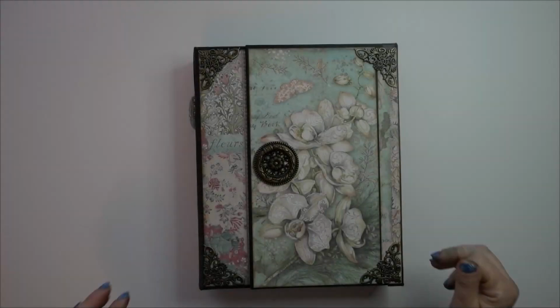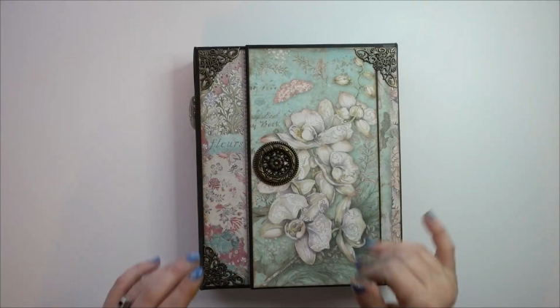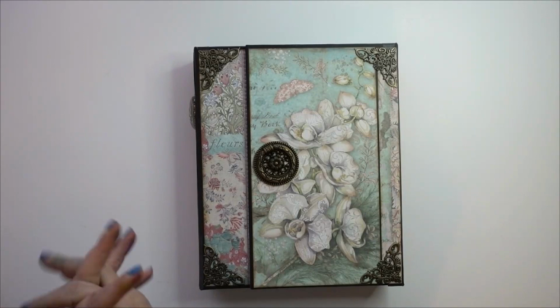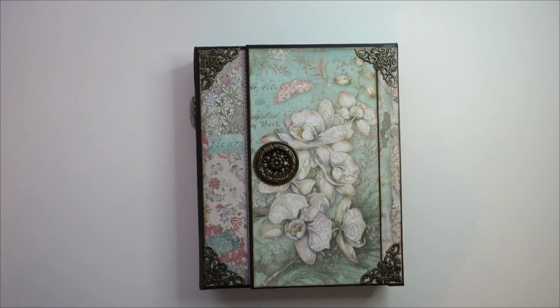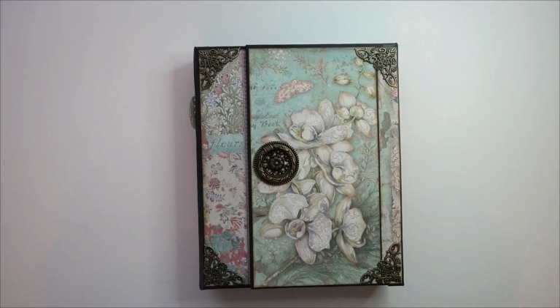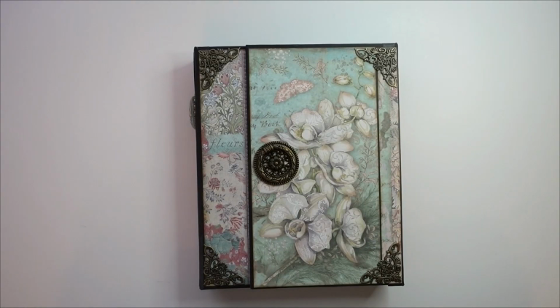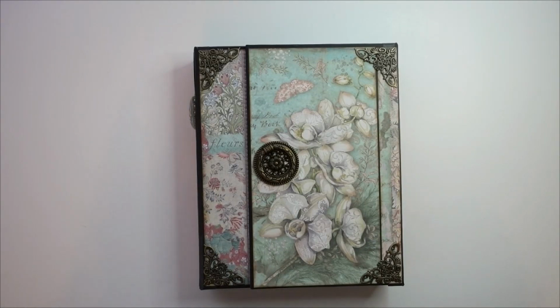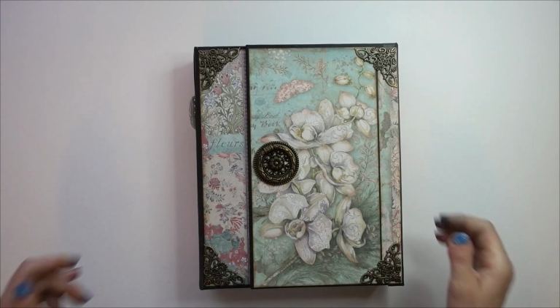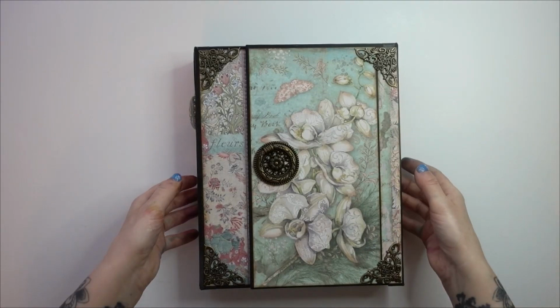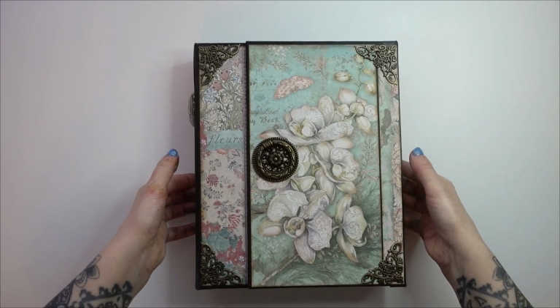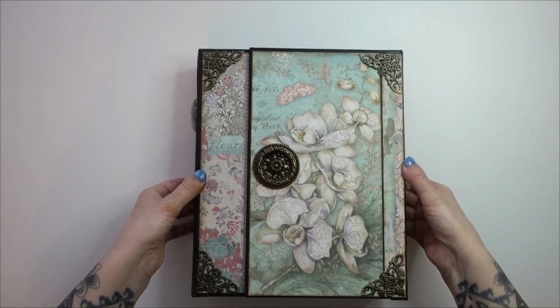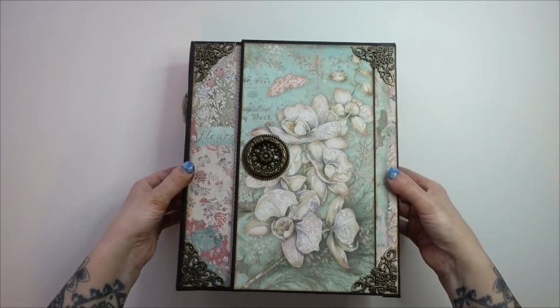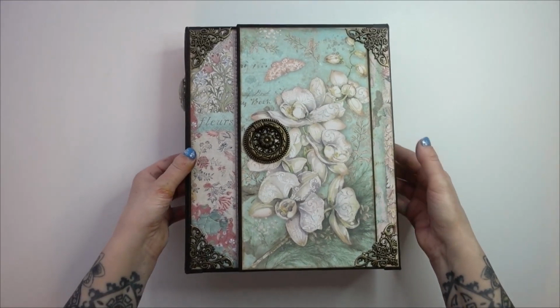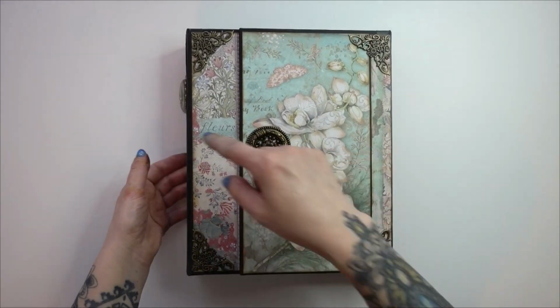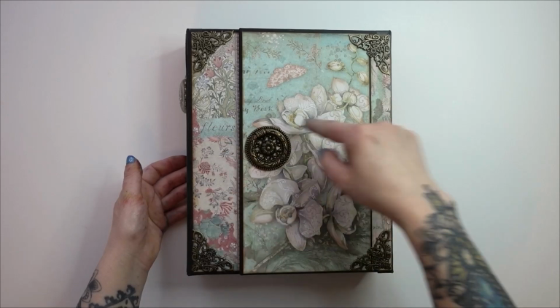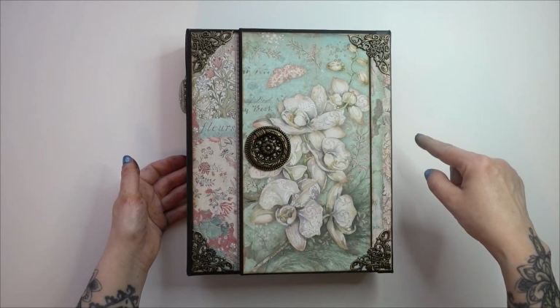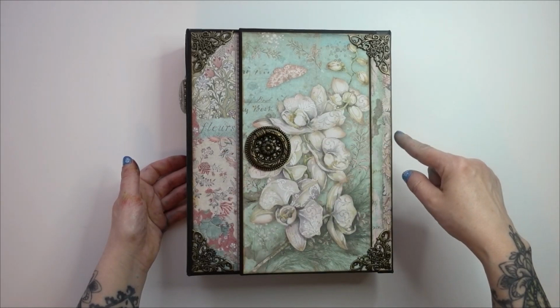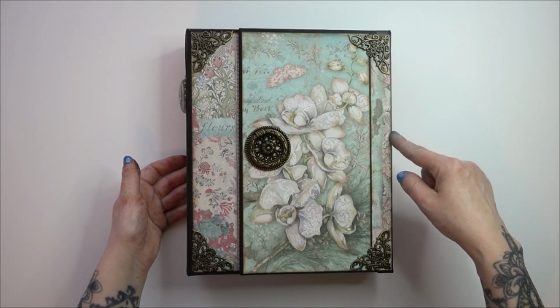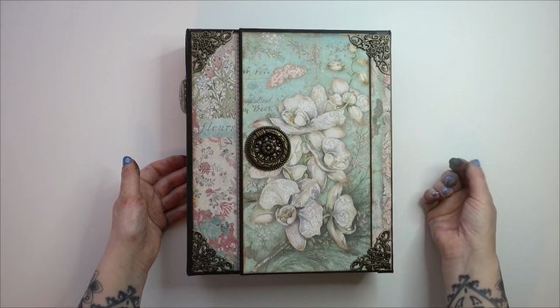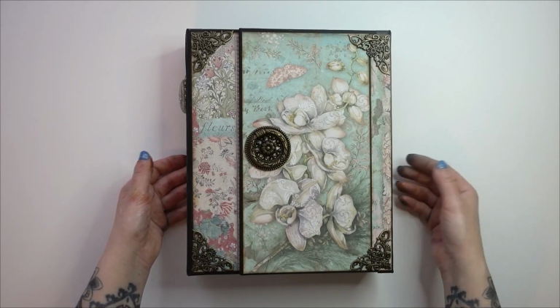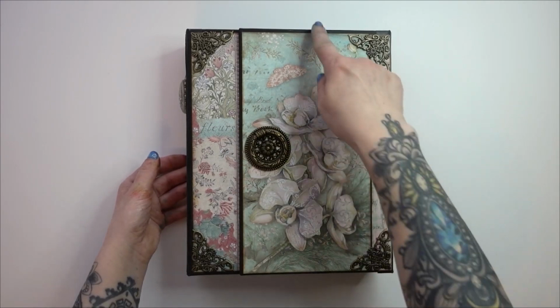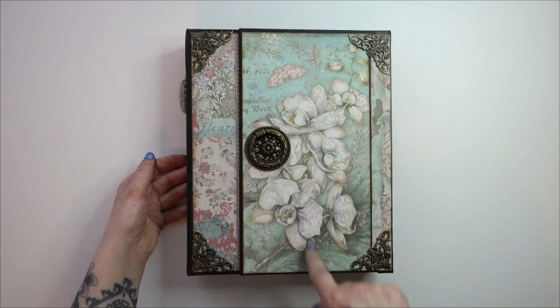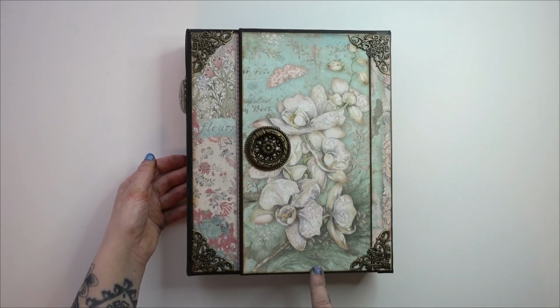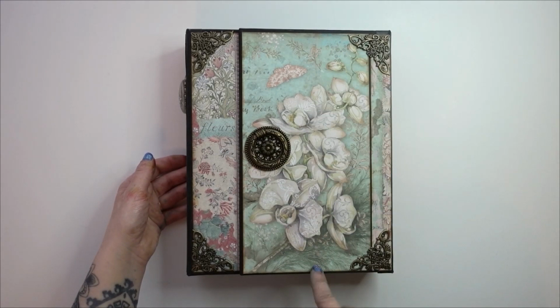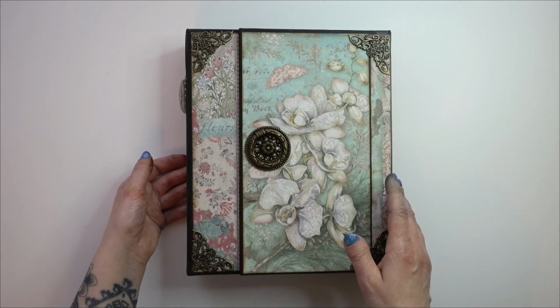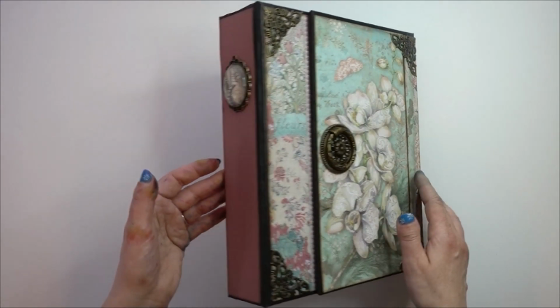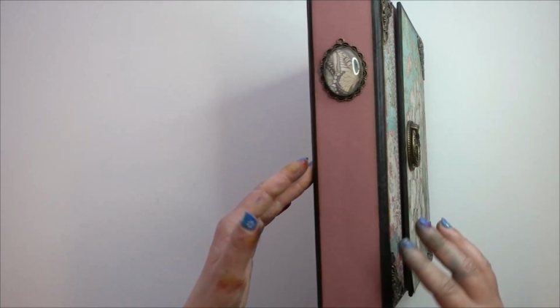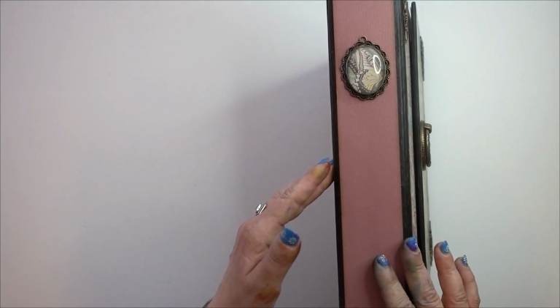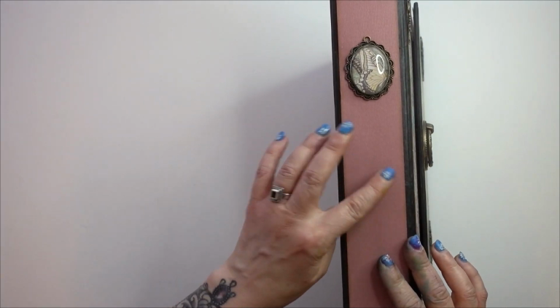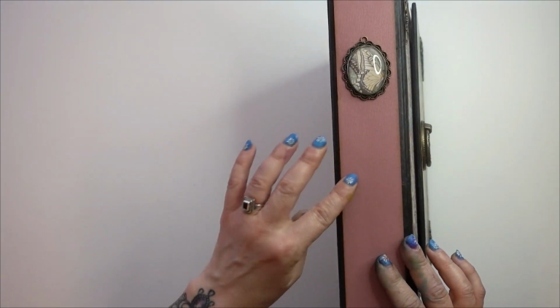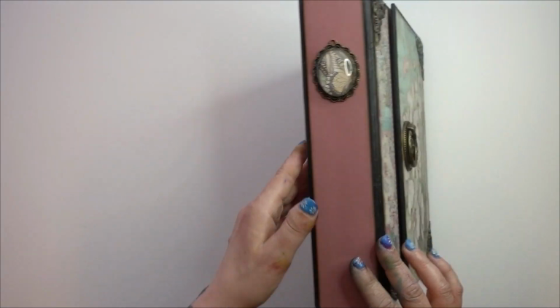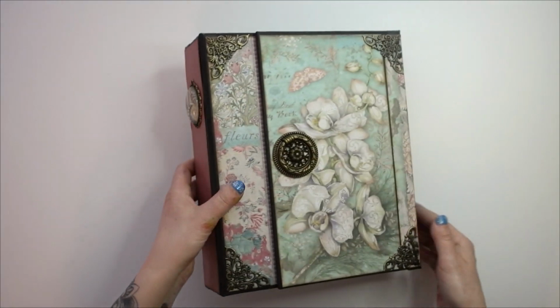Here is the album — I love it! It measures about nine inches across by ten and three quarters inches high, and the spine is two and a quarter inches.